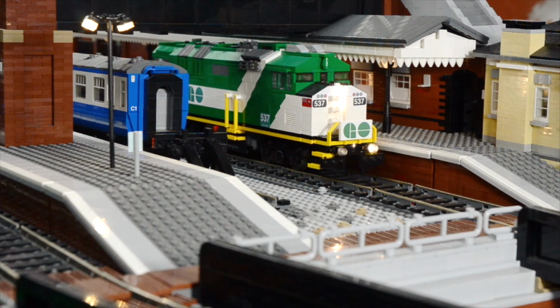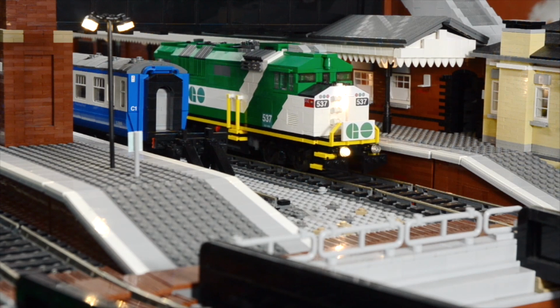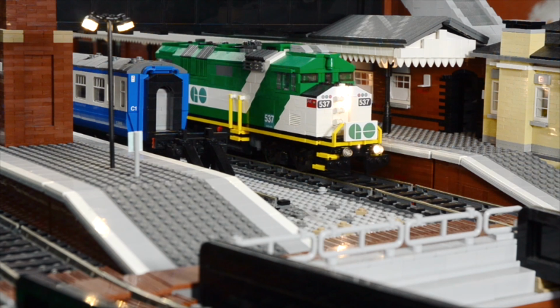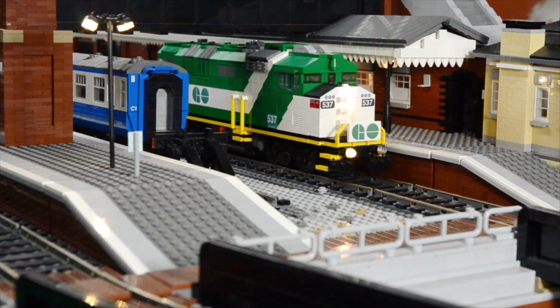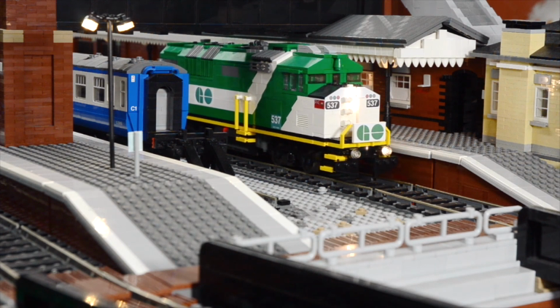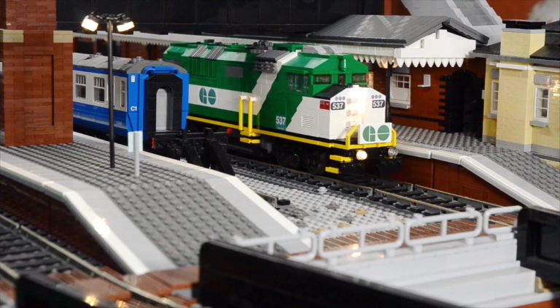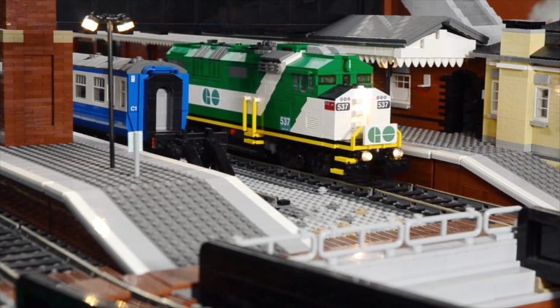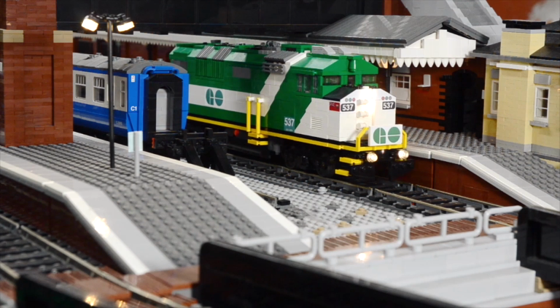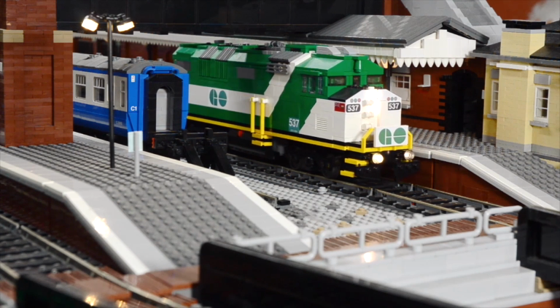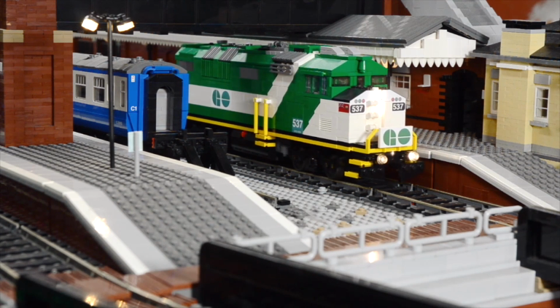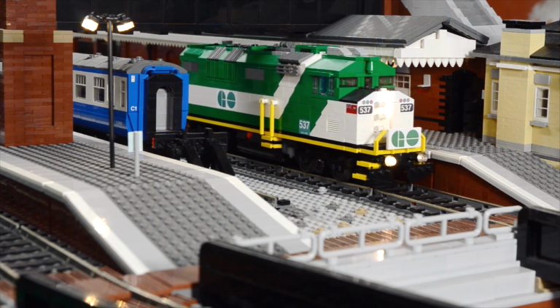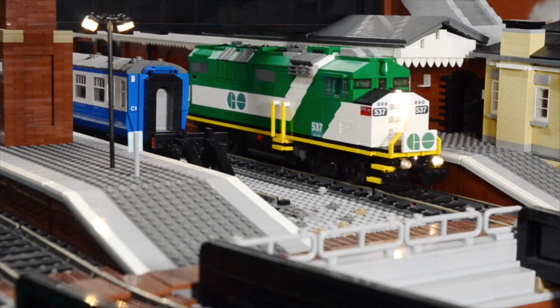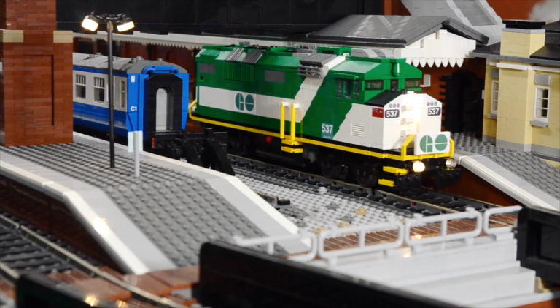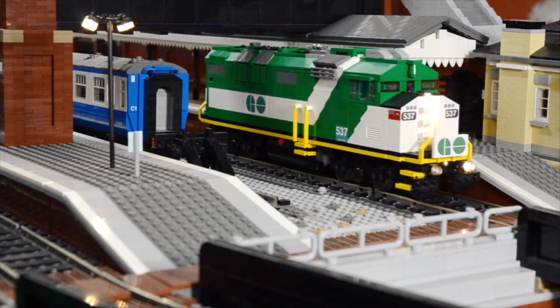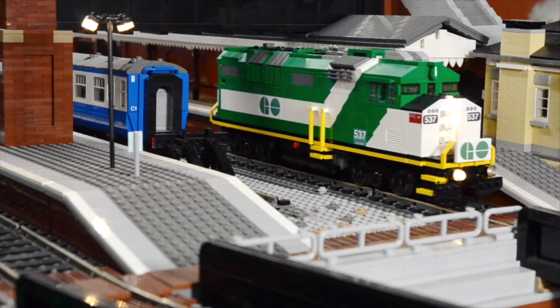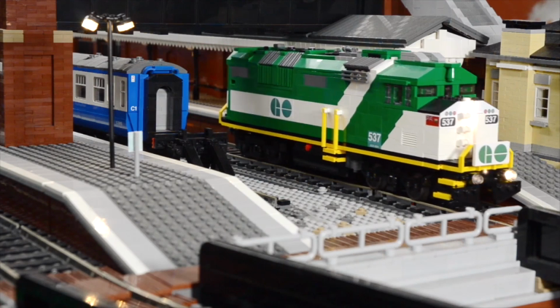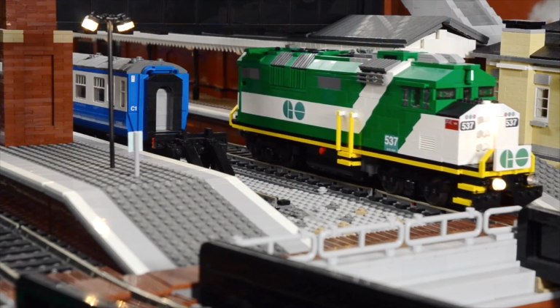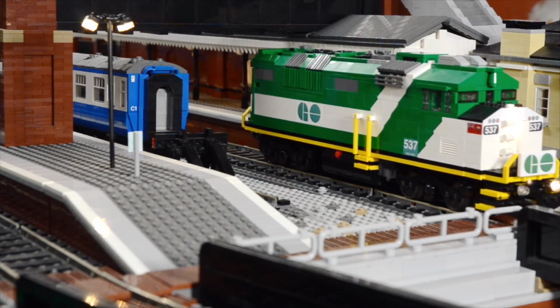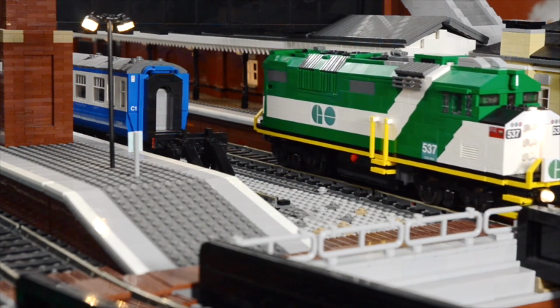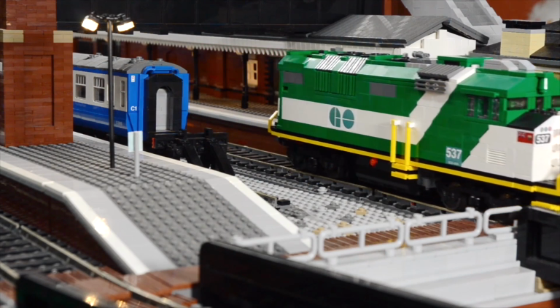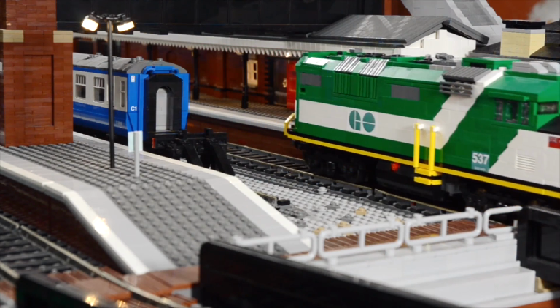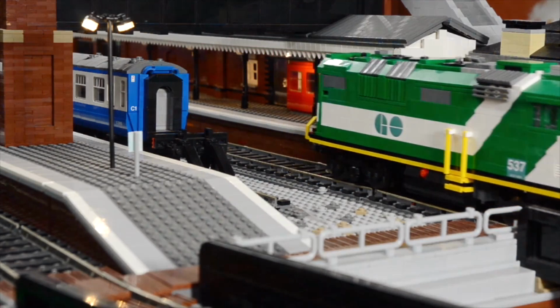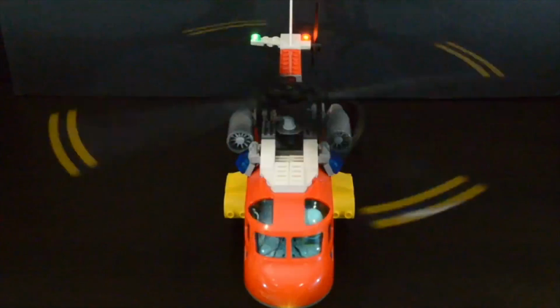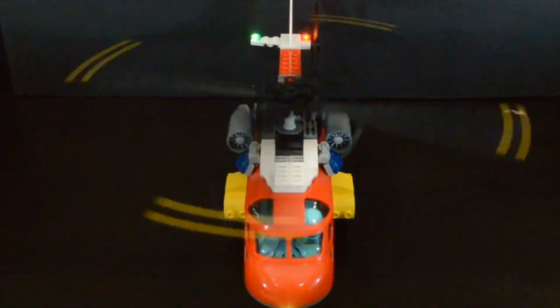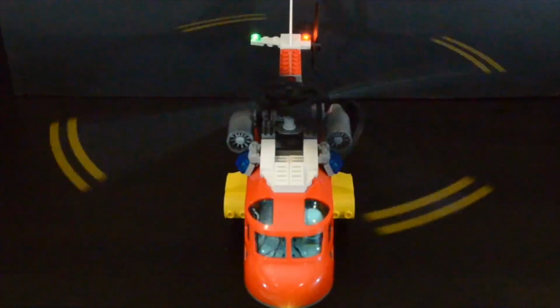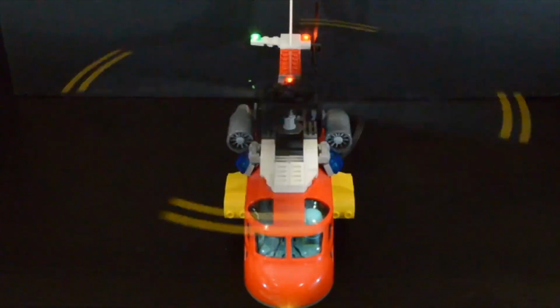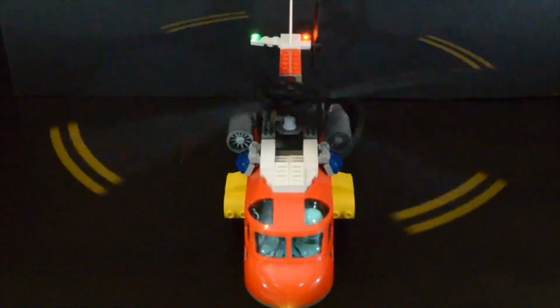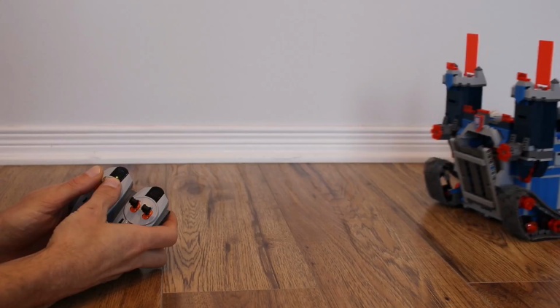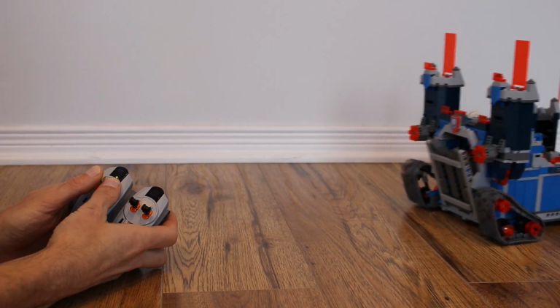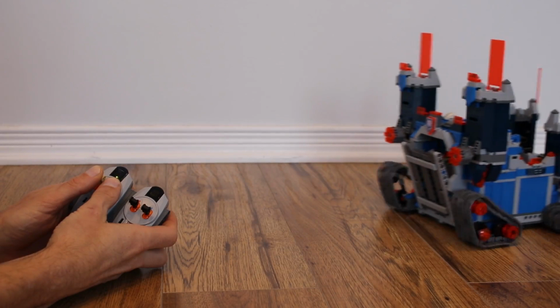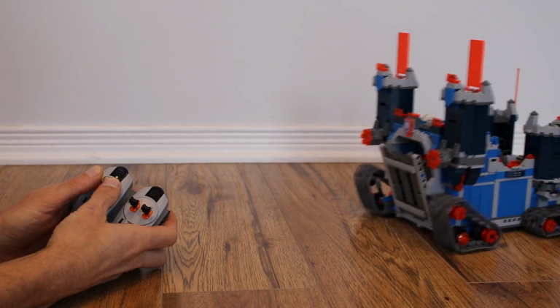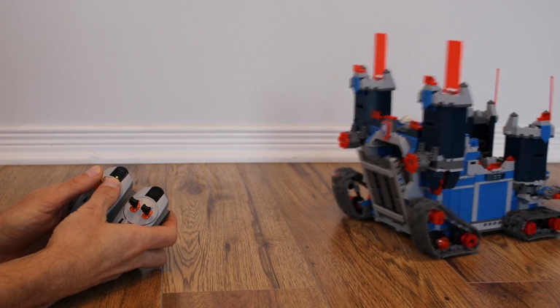Now you can realistically simulate the inertia and momentum of real-world machinery, such as trains, rotors, or even your castle on wheels.